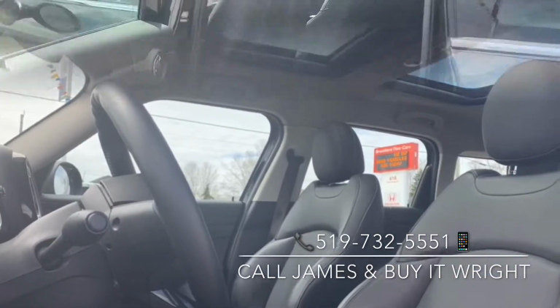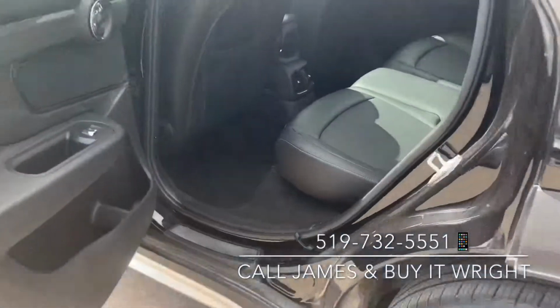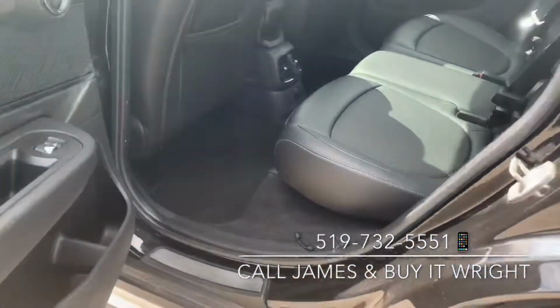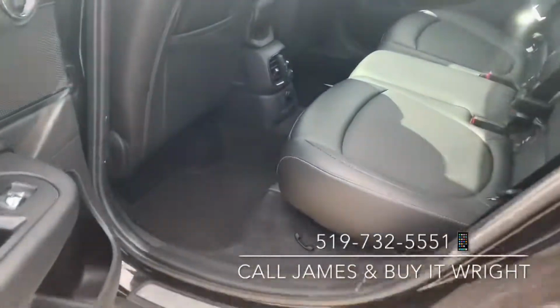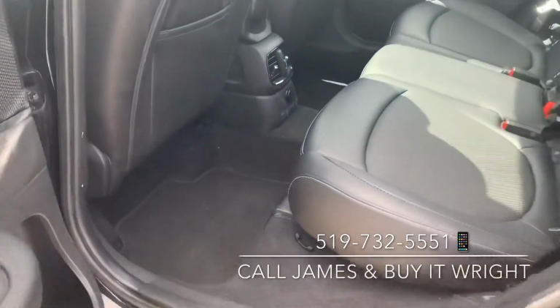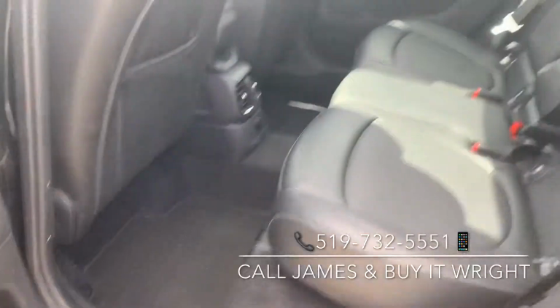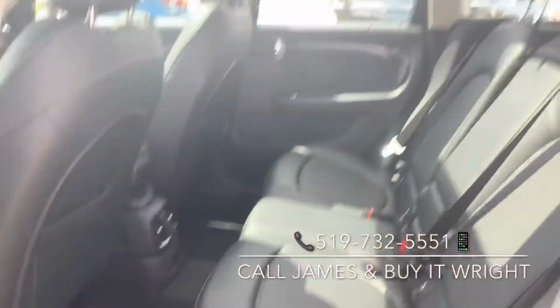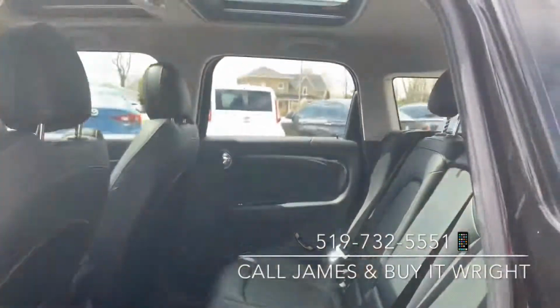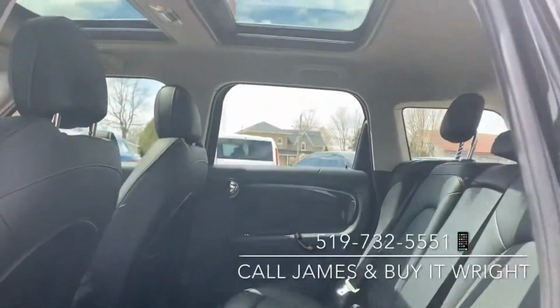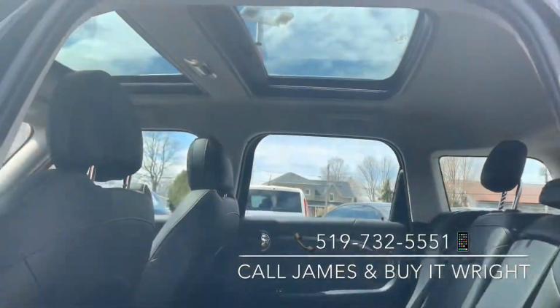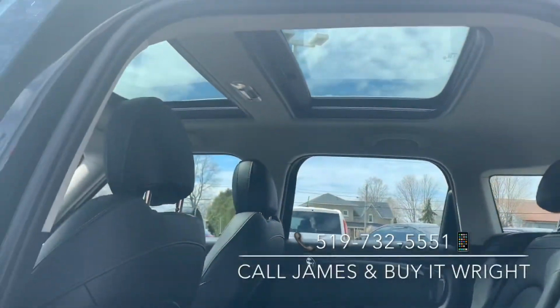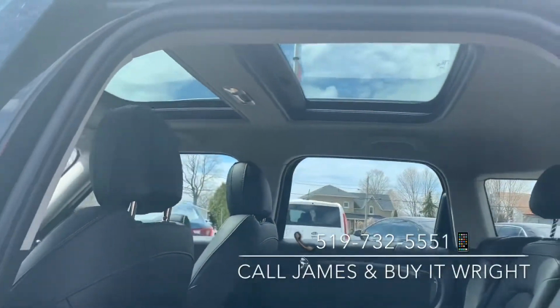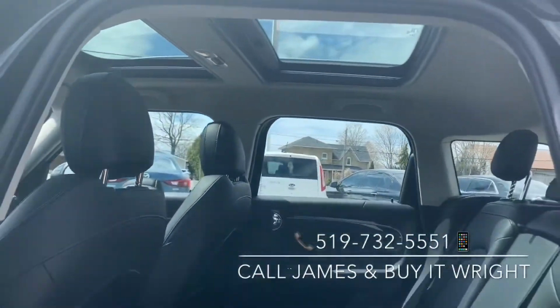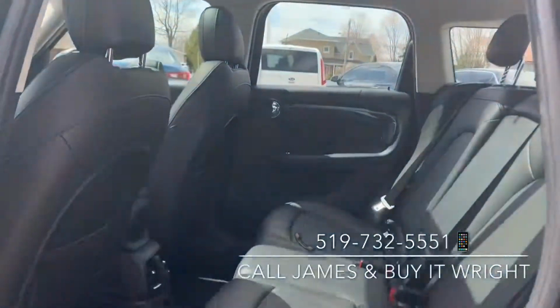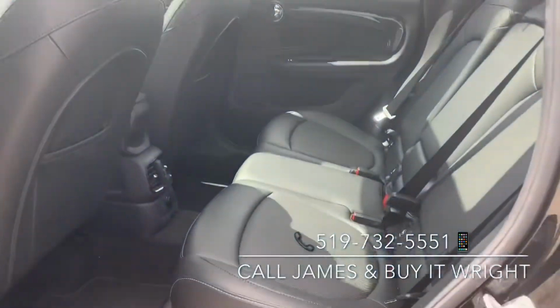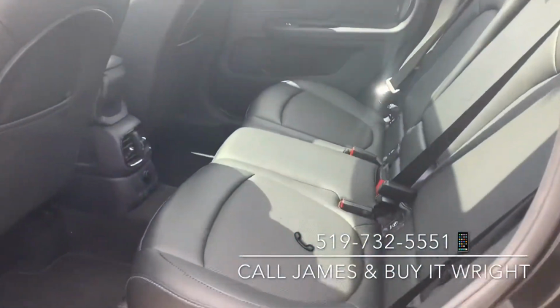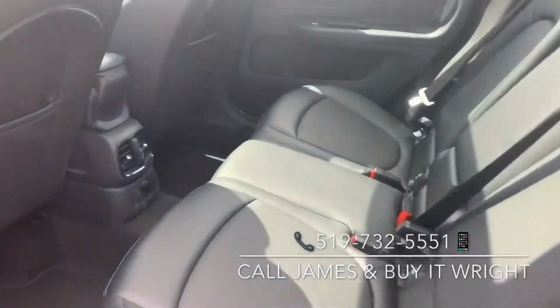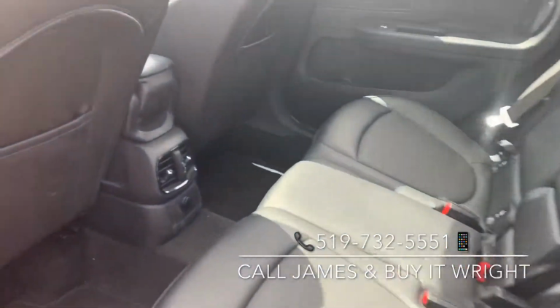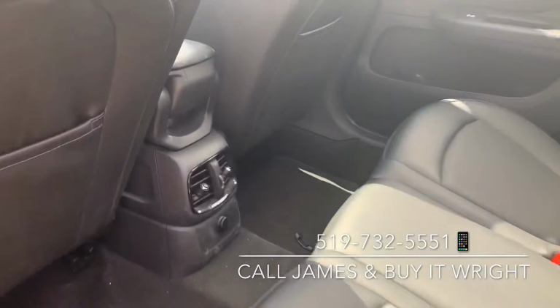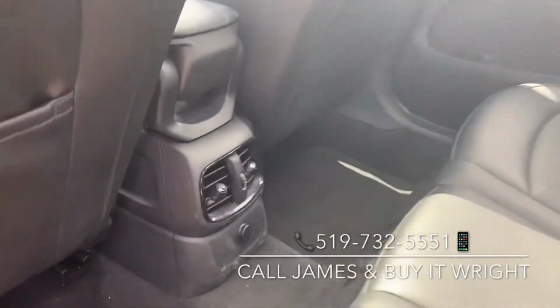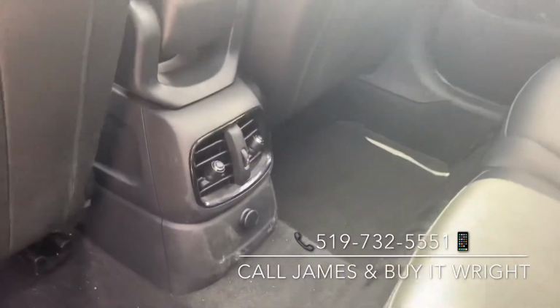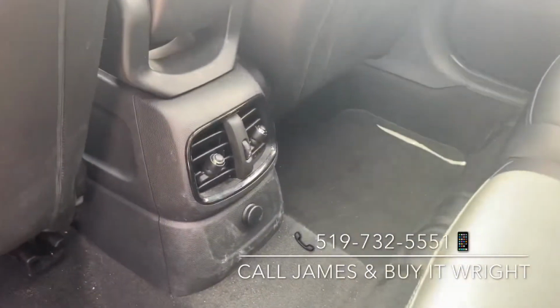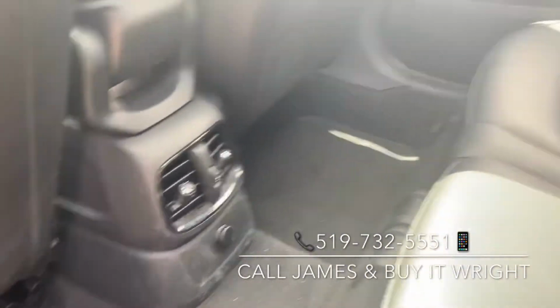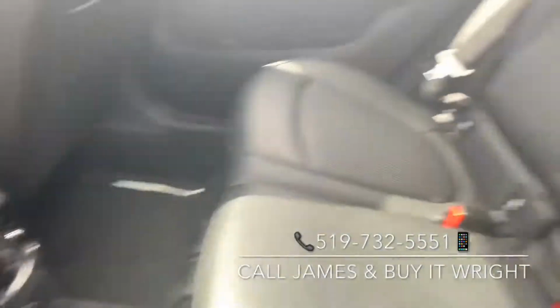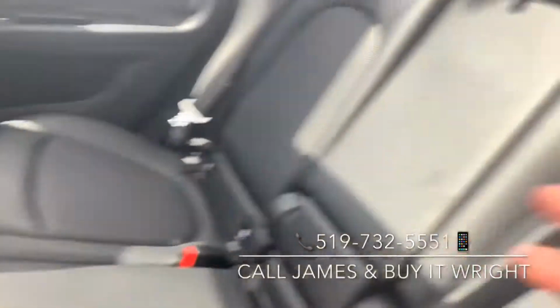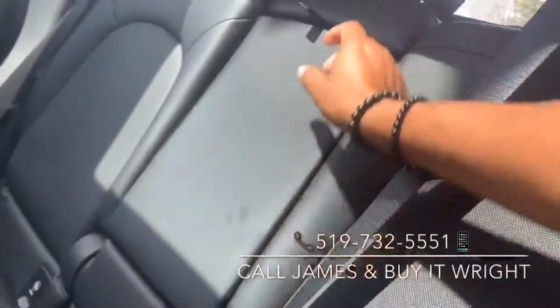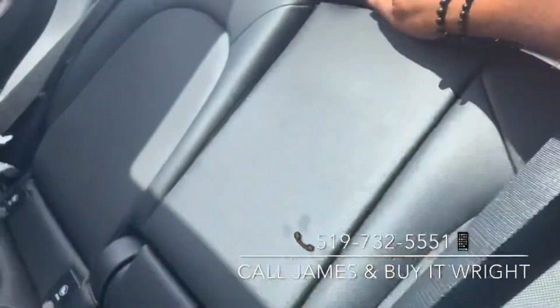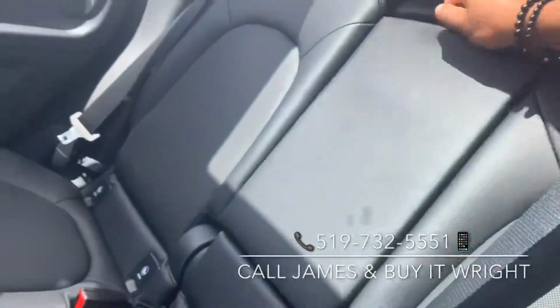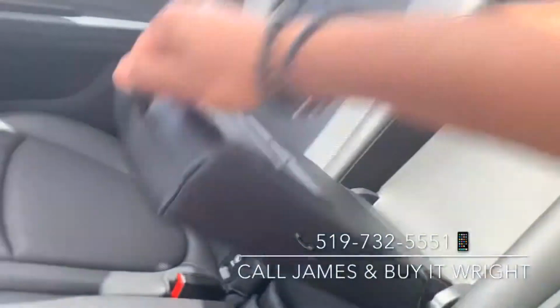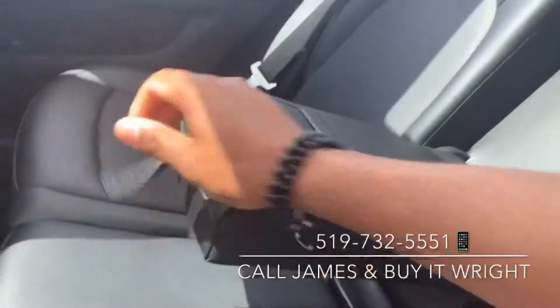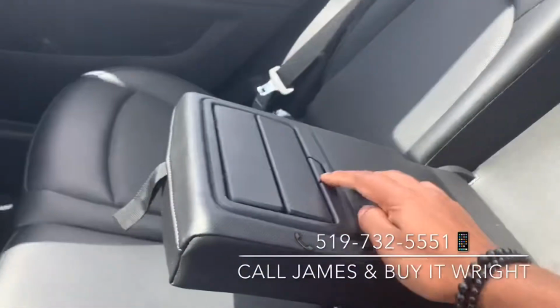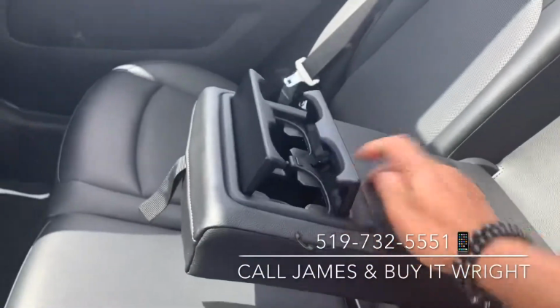In the back, you'll notice loads of passenger space, lots of headroom. It's a nice panoramic sunroof. You have rear AC vents back here as well, as well as a folding down center armrest equipped with cup holders.